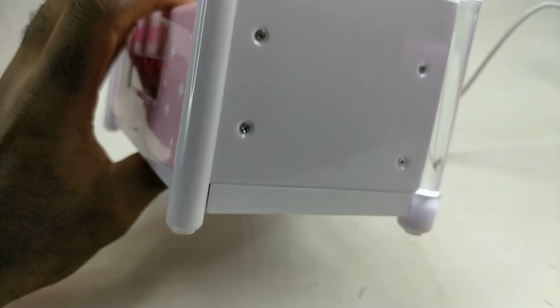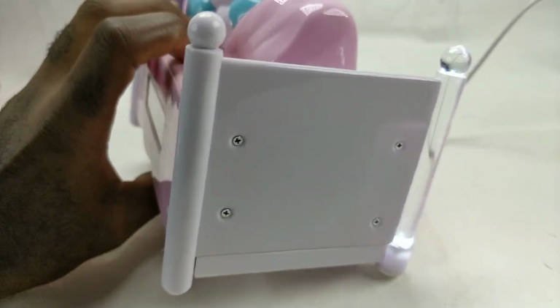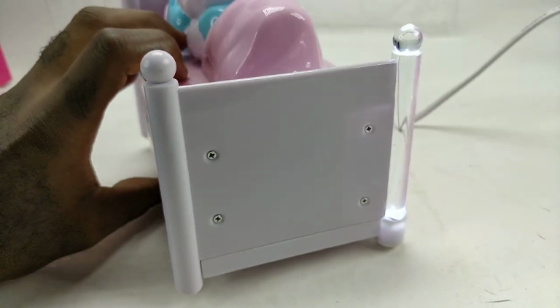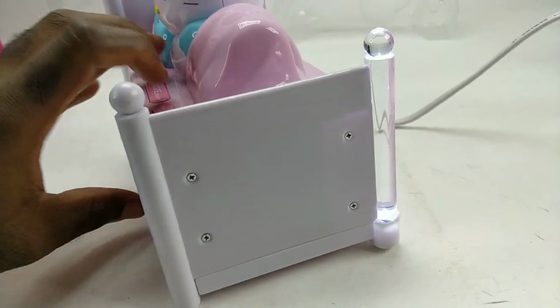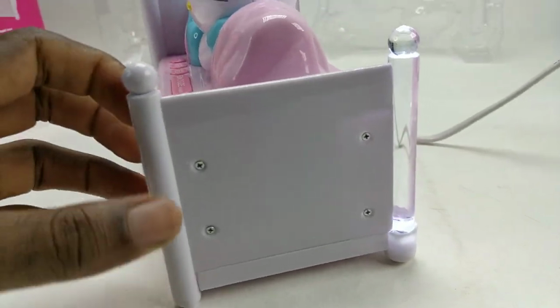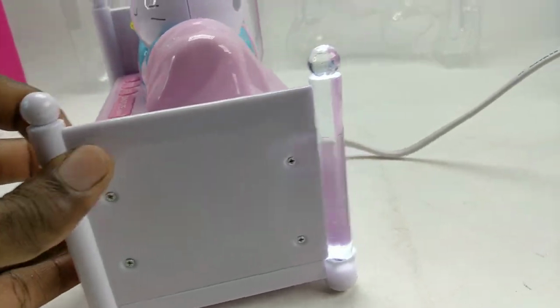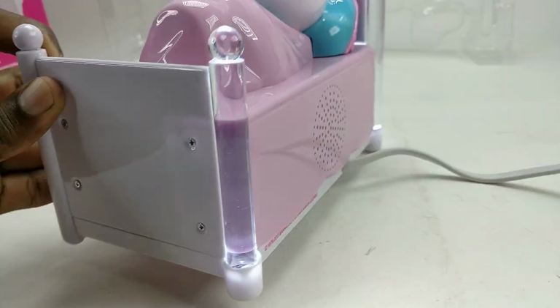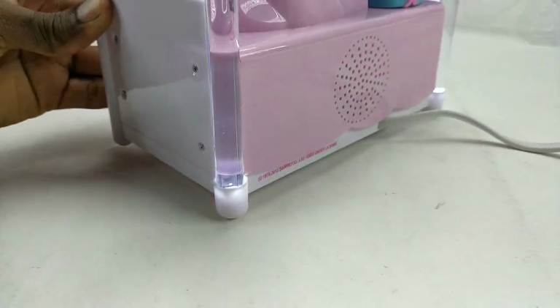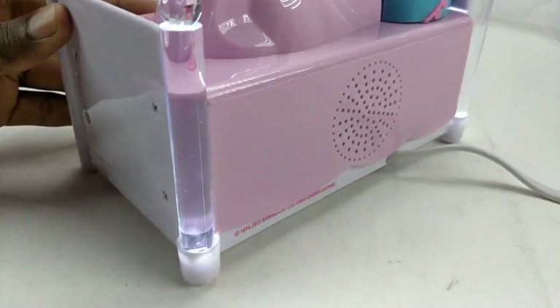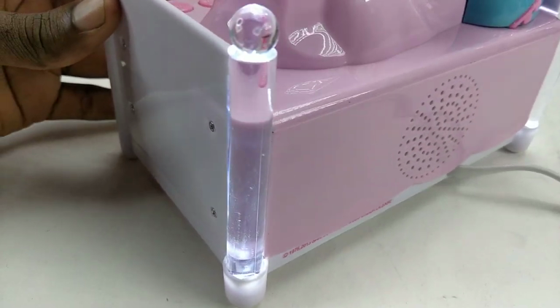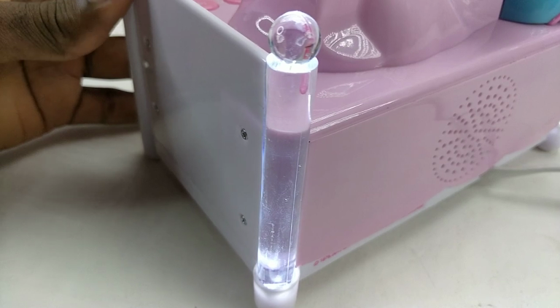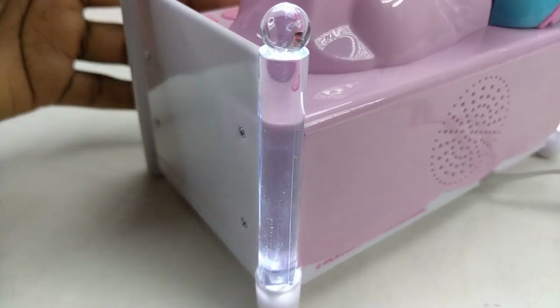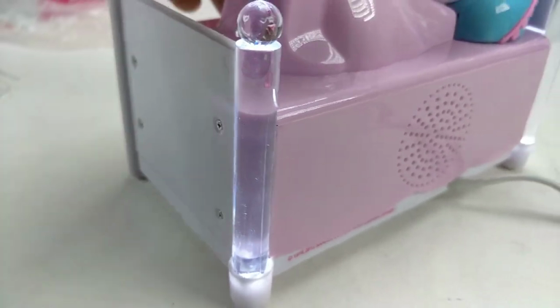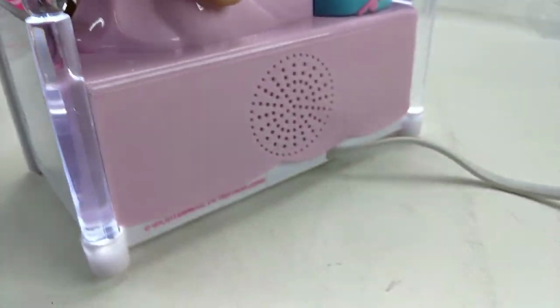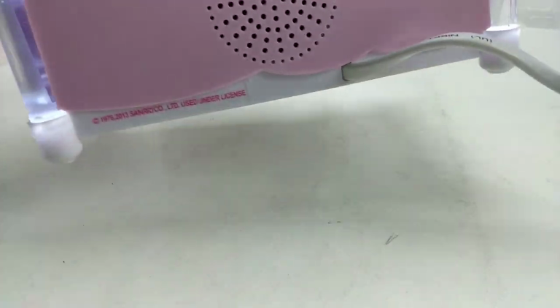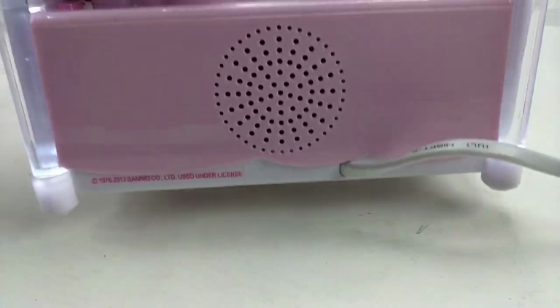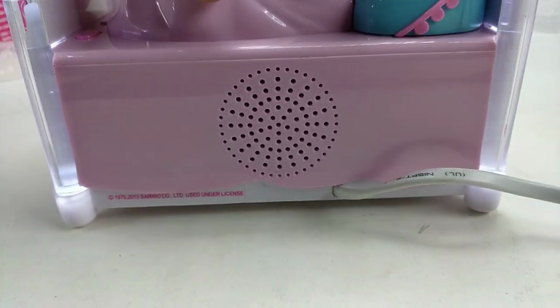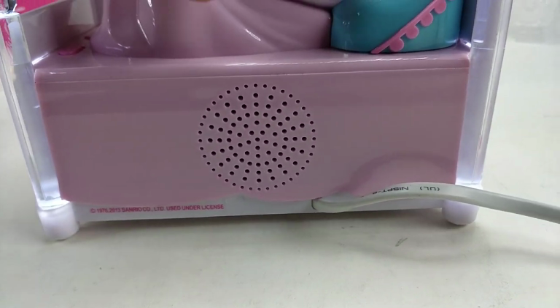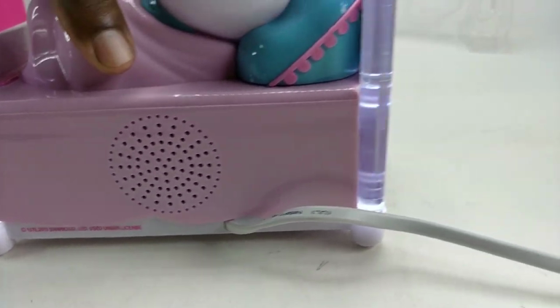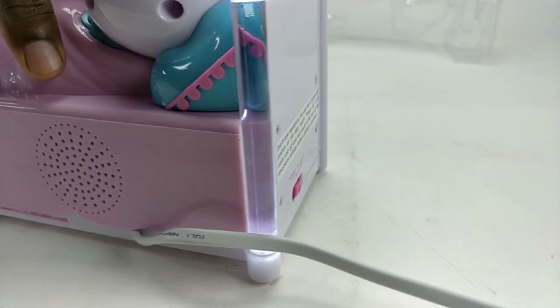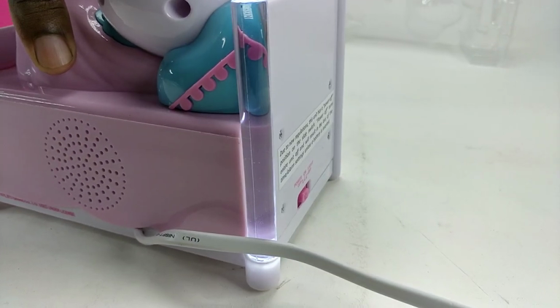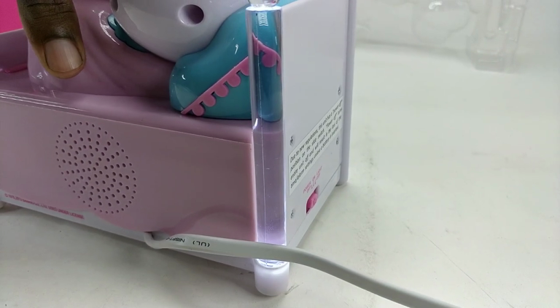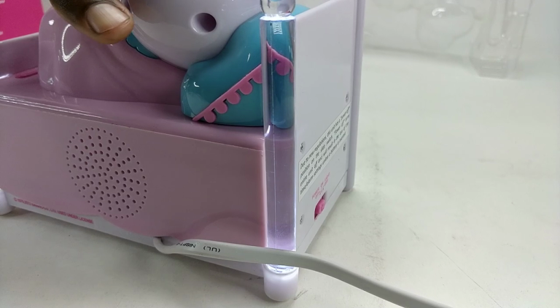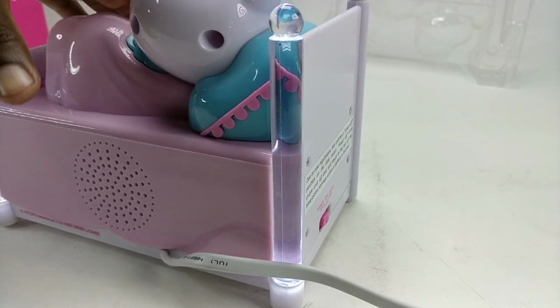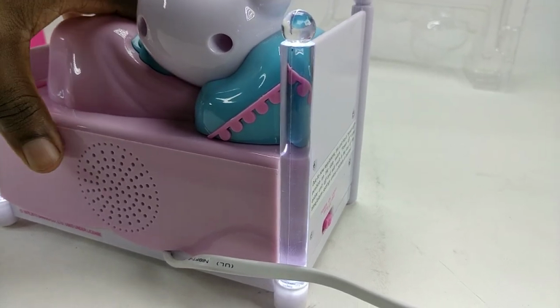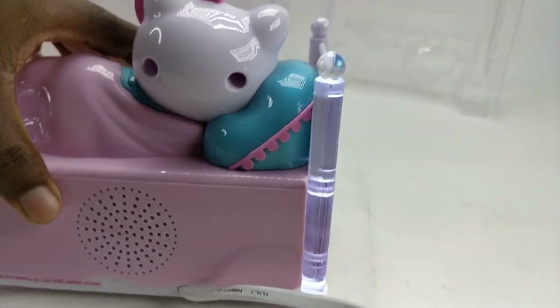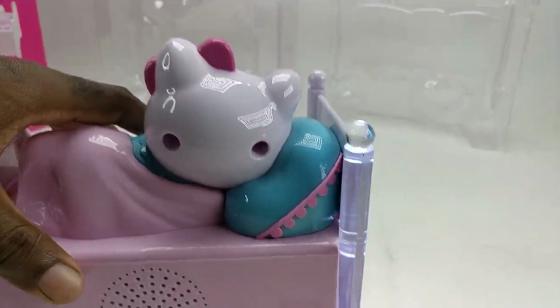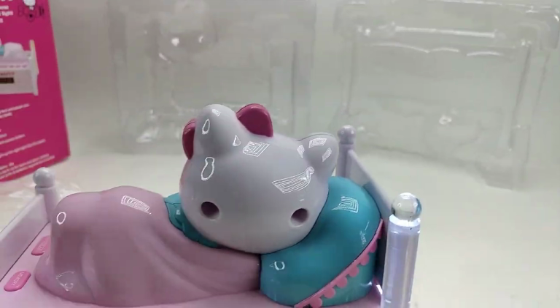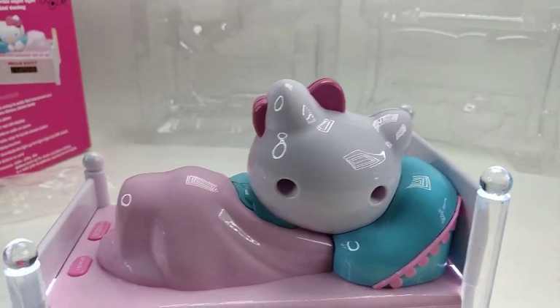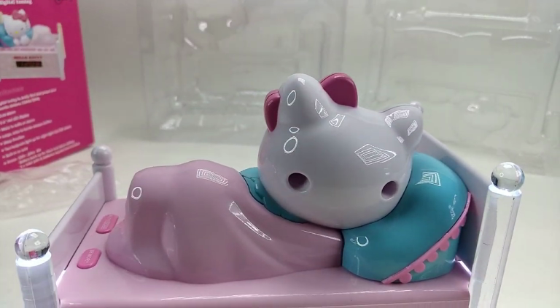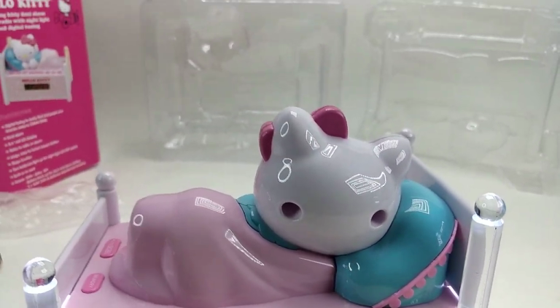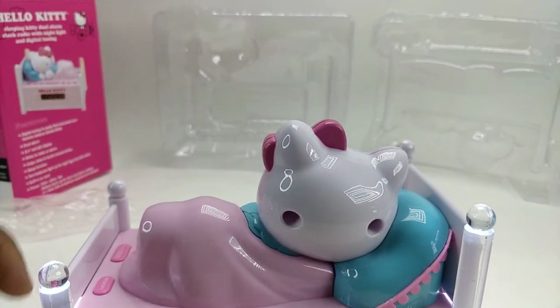On this side there's nothing. It's one of the night light models. On the back it has a speaker, and the night light is on this side — back view.